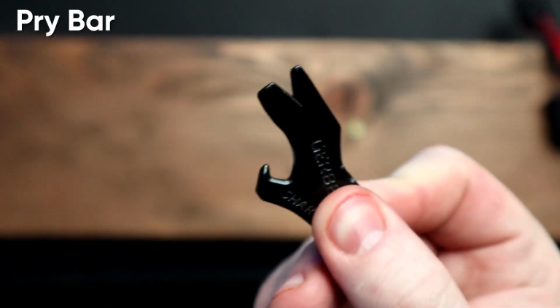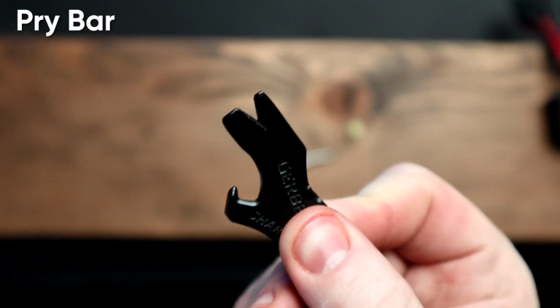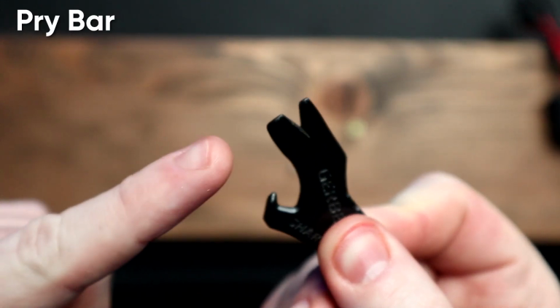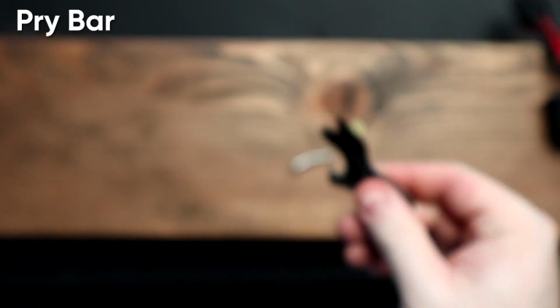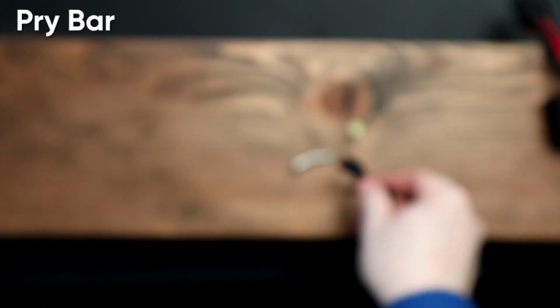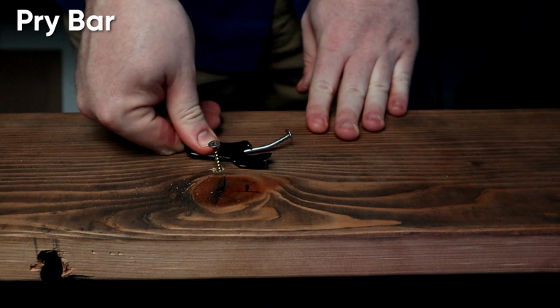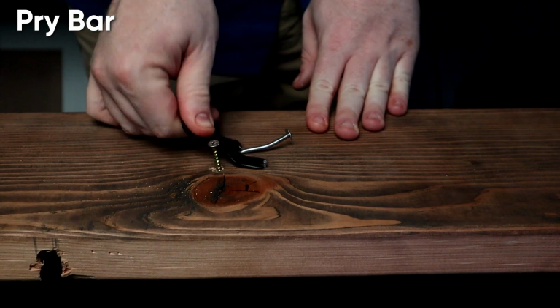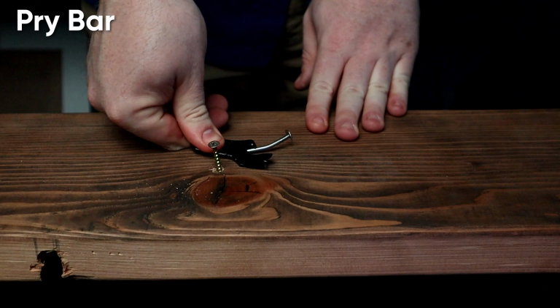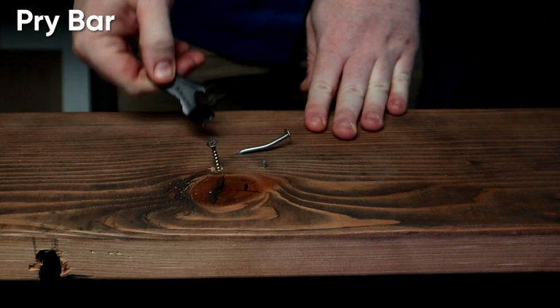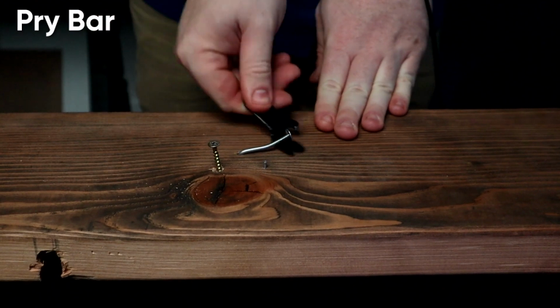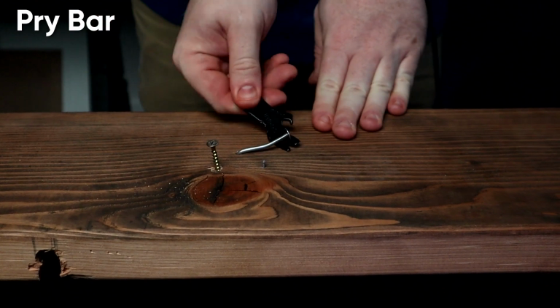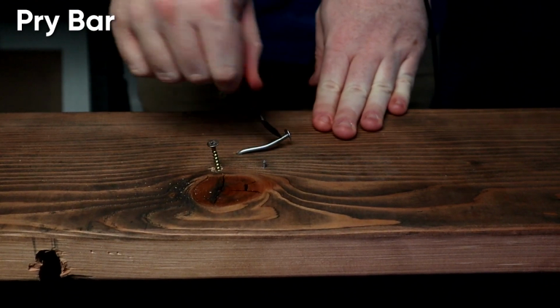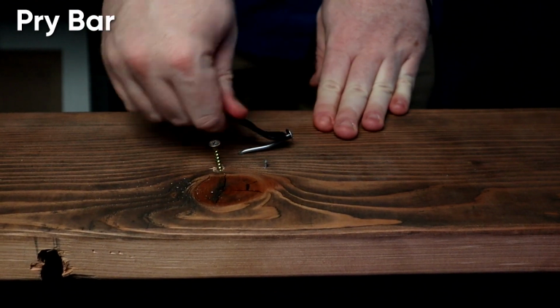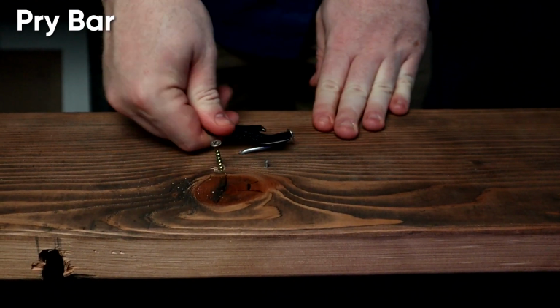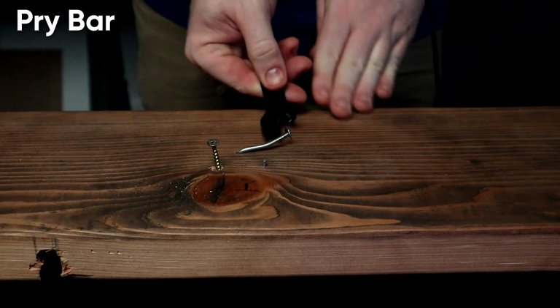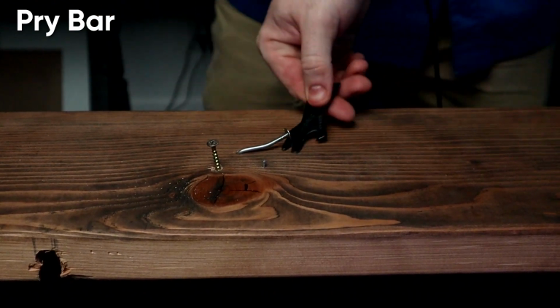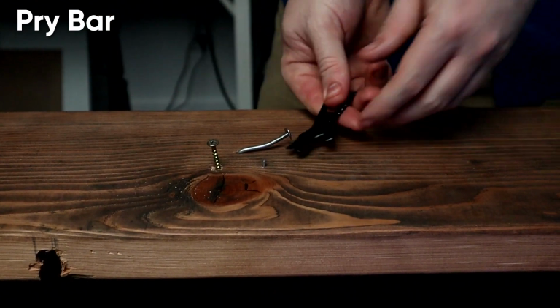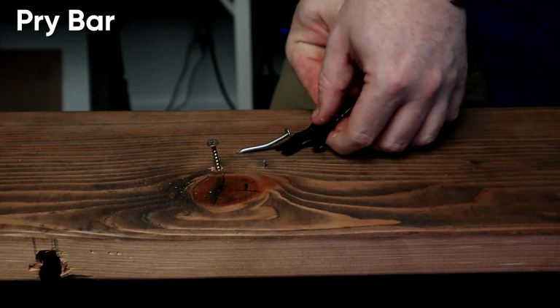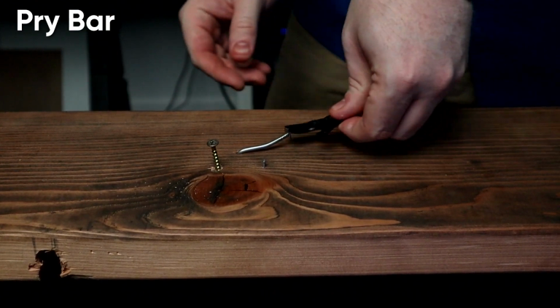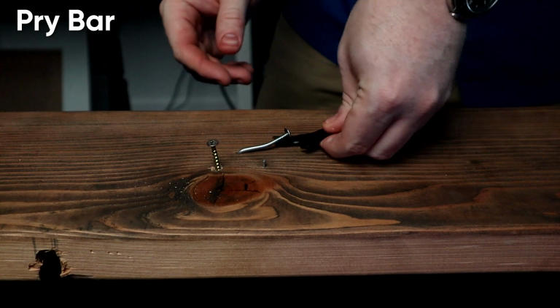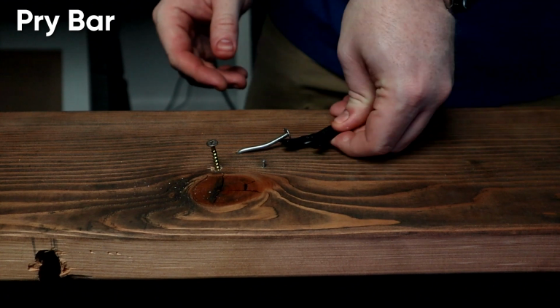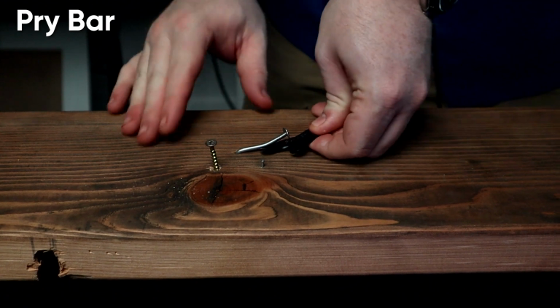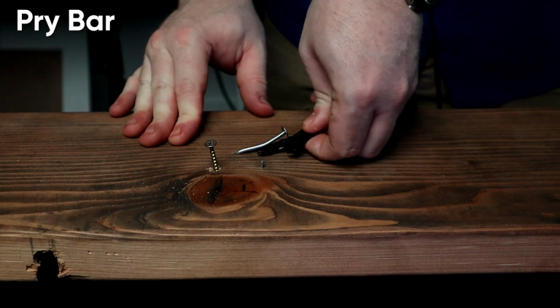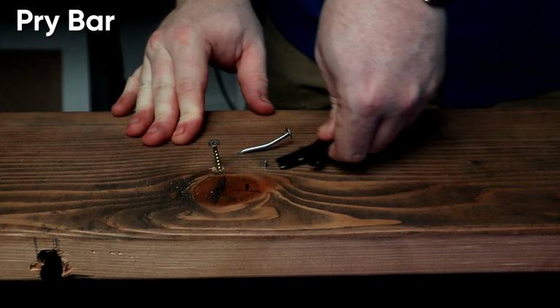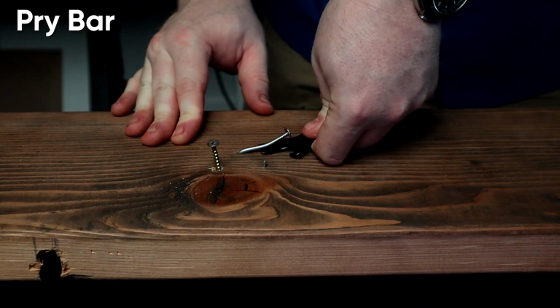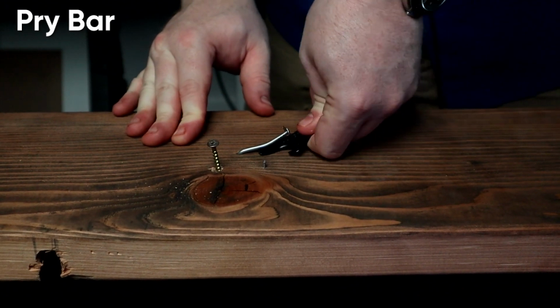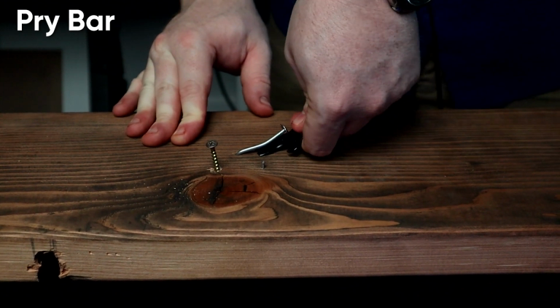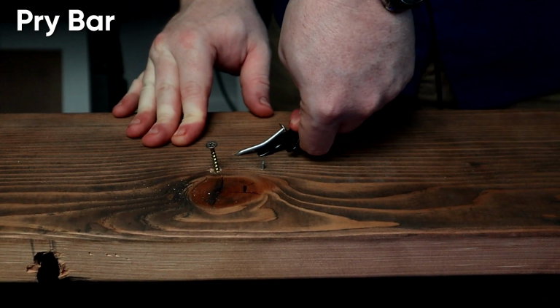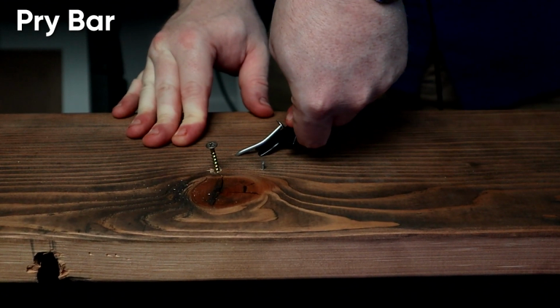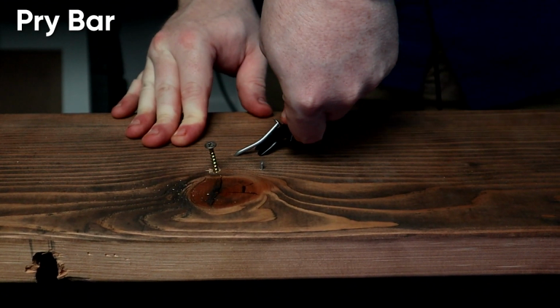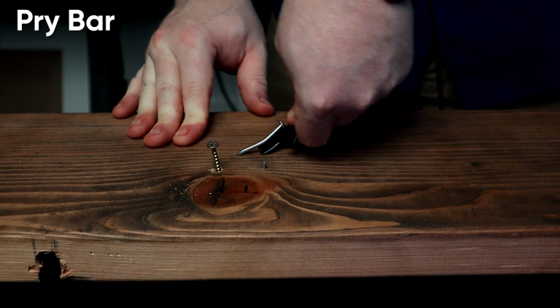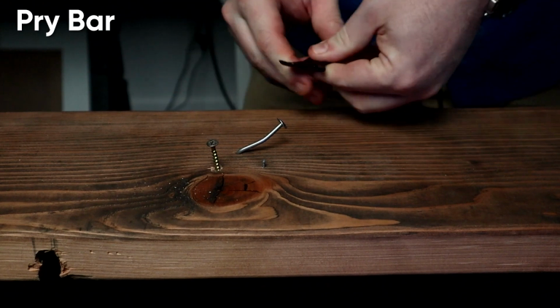All right, but what about the pry bar? Come on now.